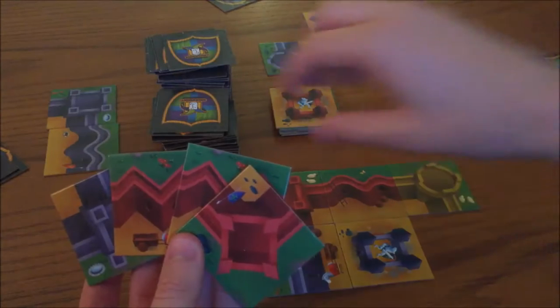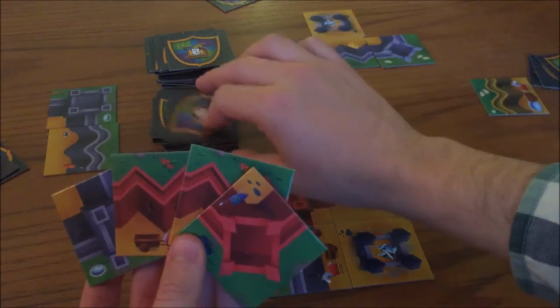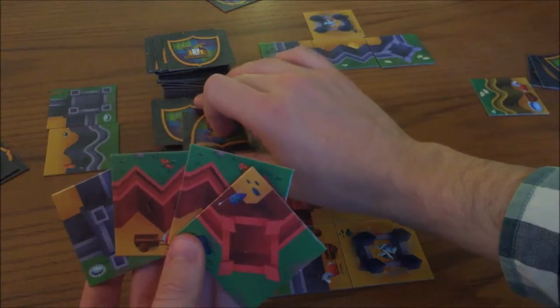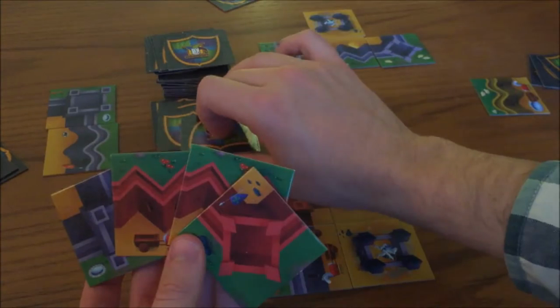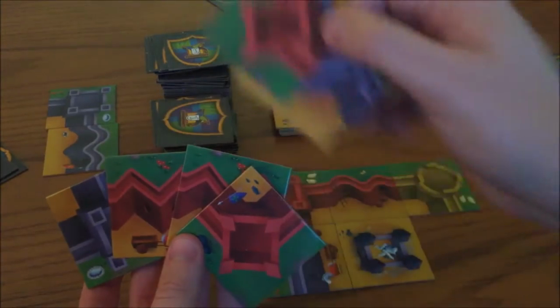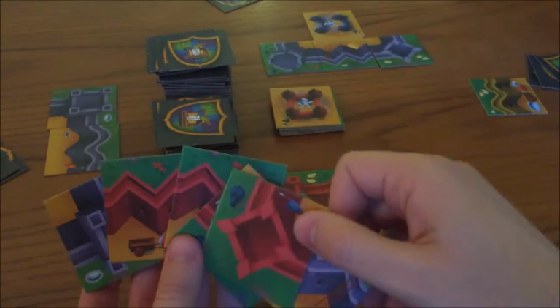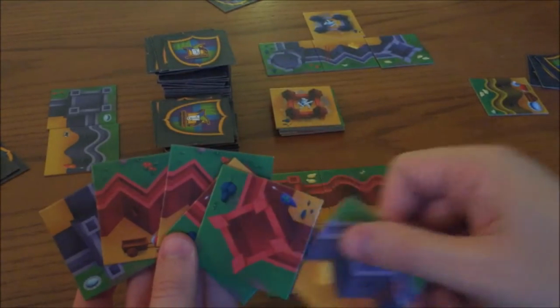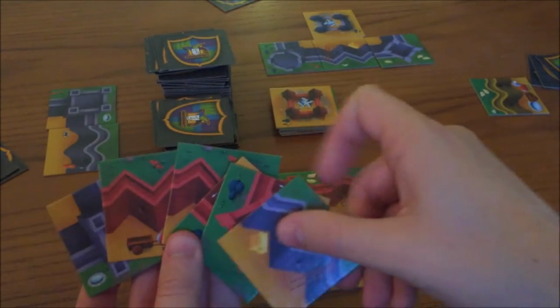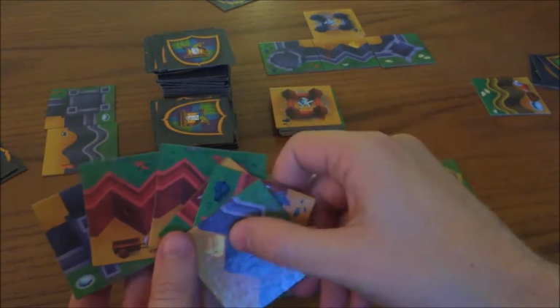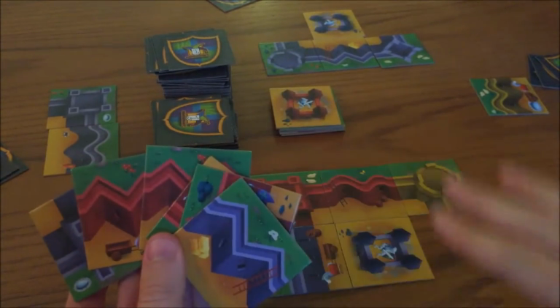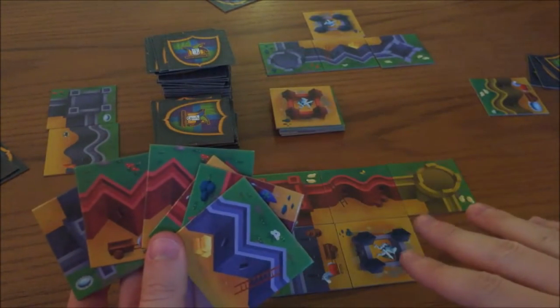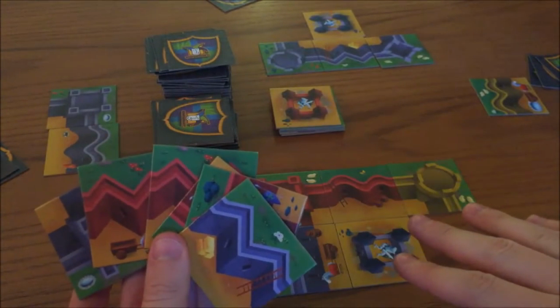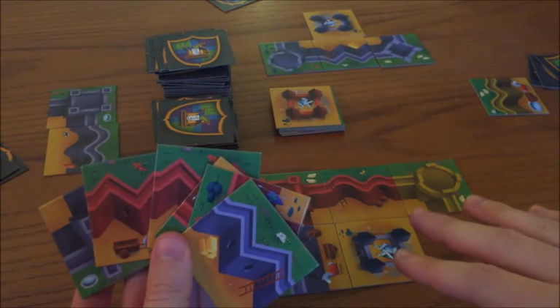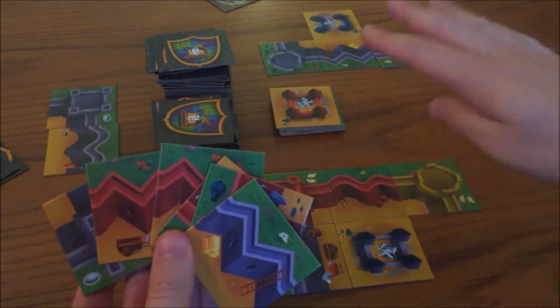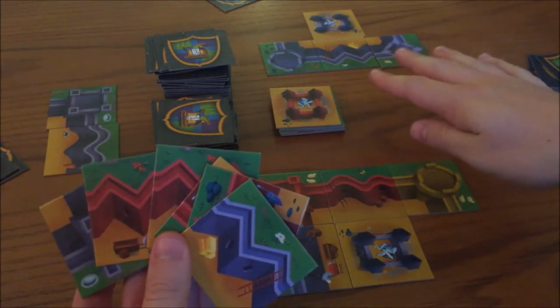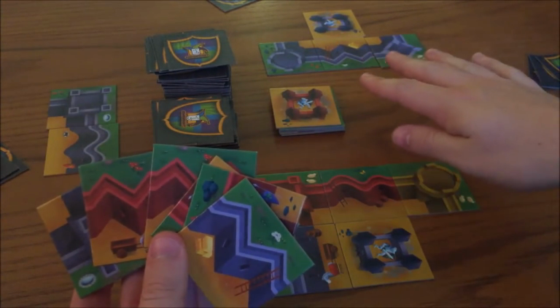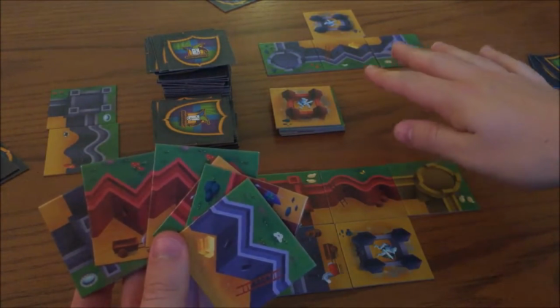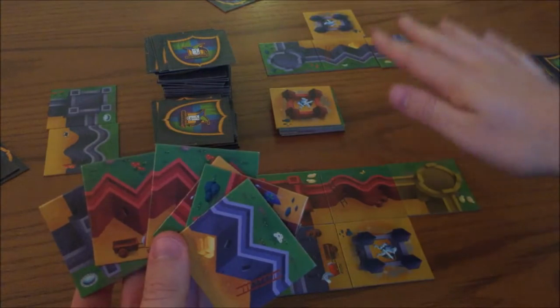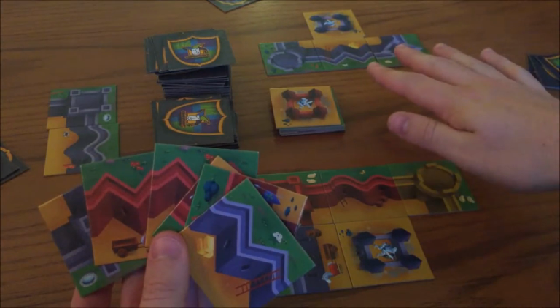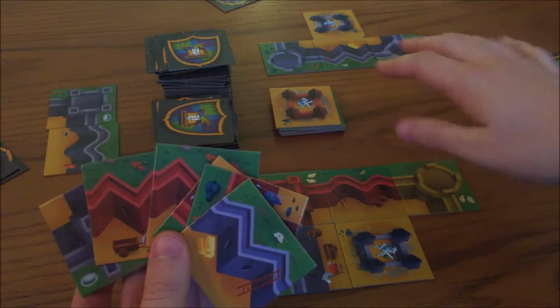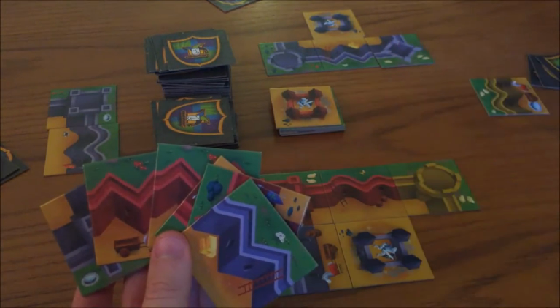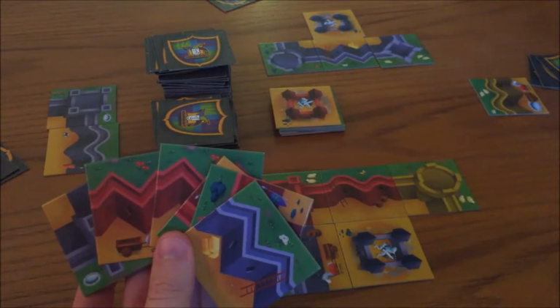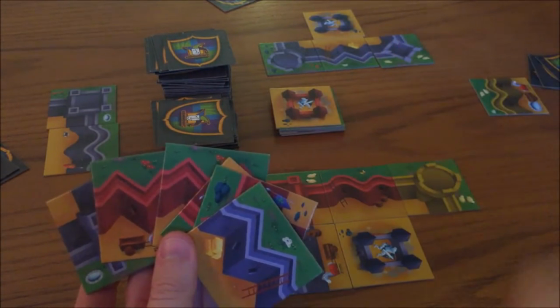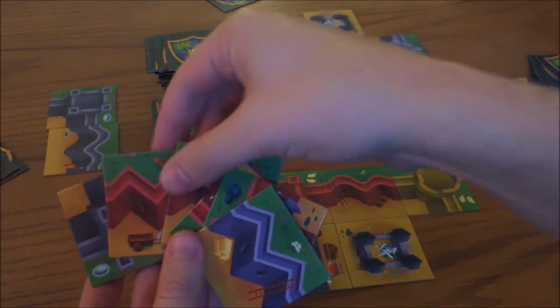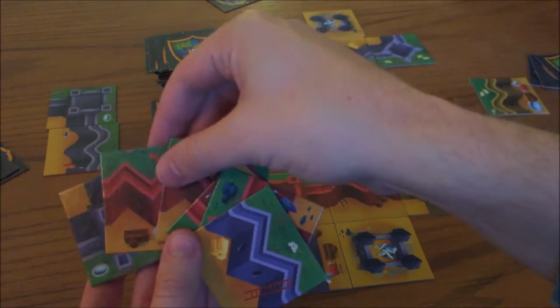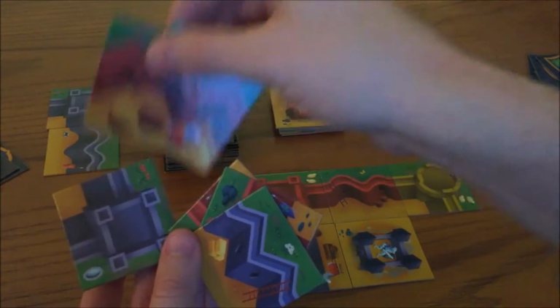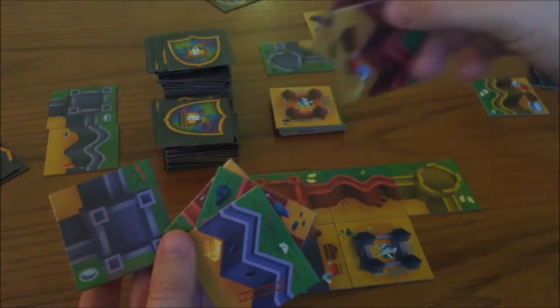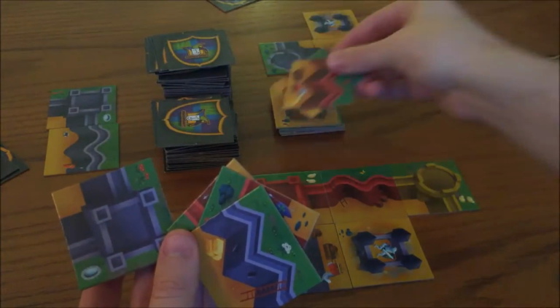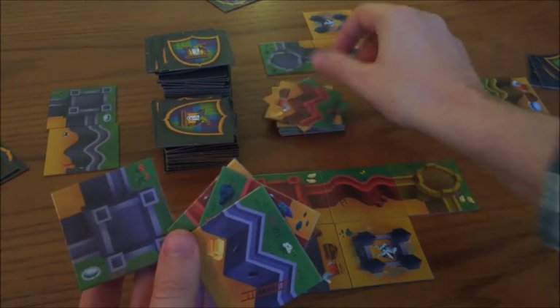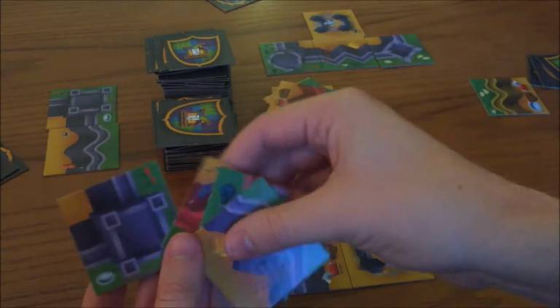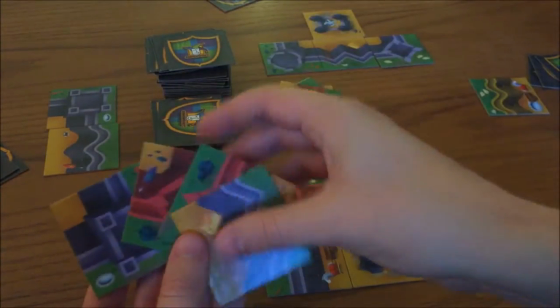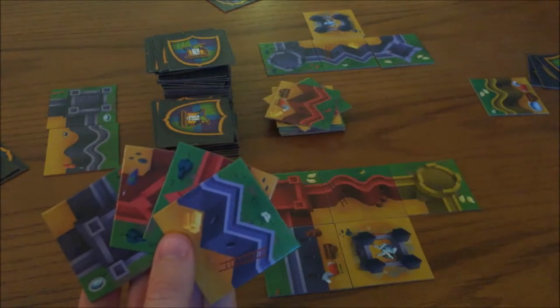On your turn, draw two tiles and choose to either build onto your own castle or destroy part of an opponent's castle. At the end of your turn, discard down to four if you need to.